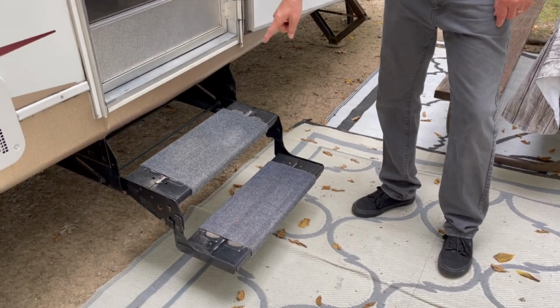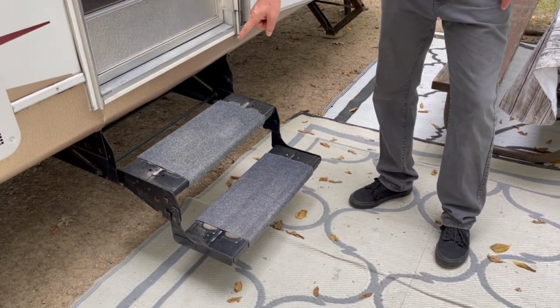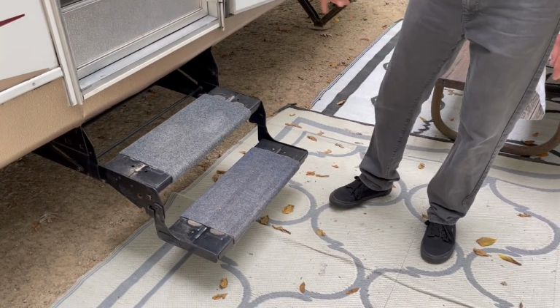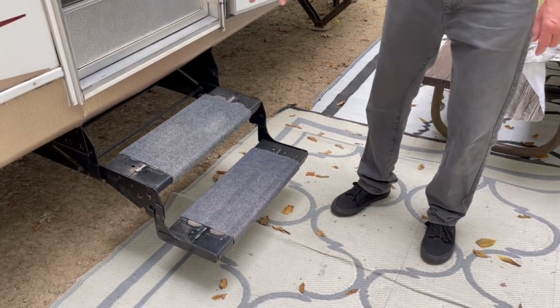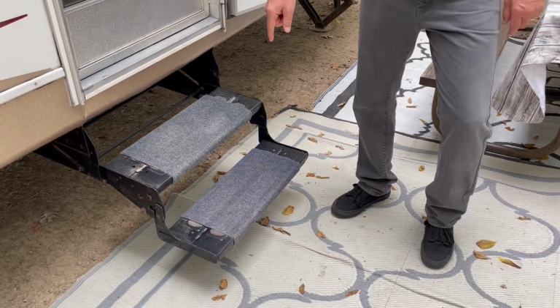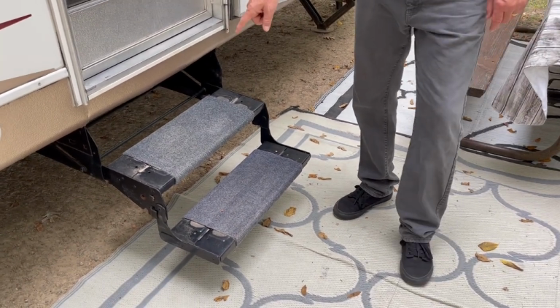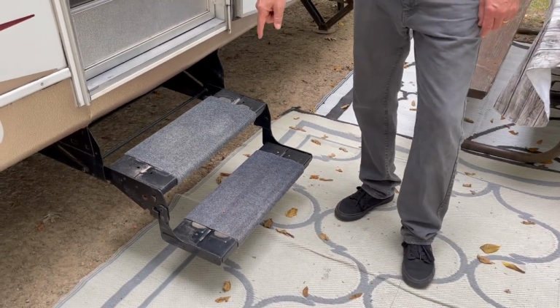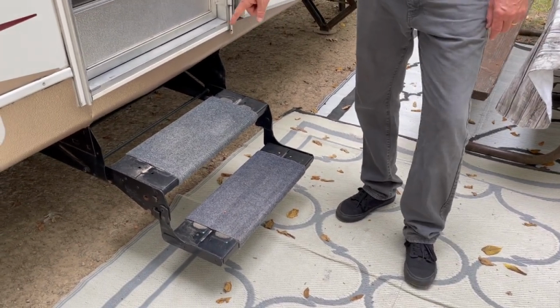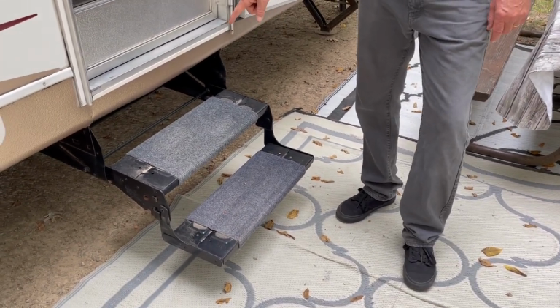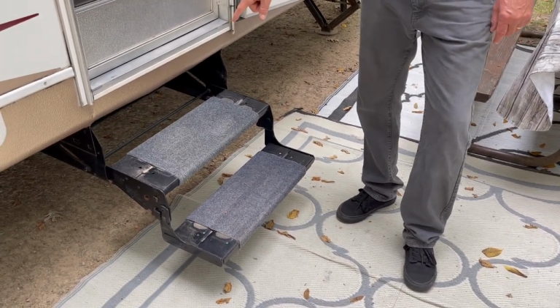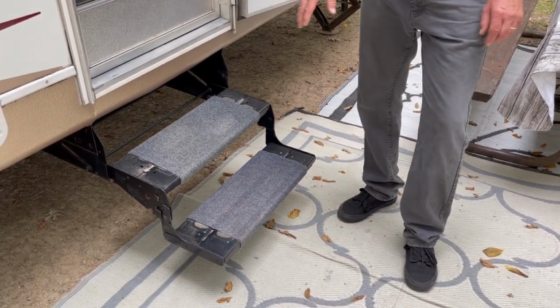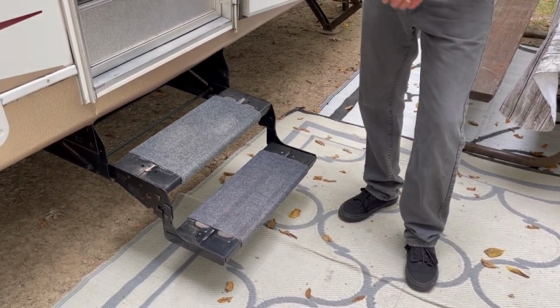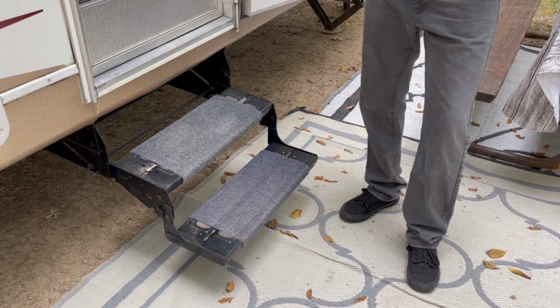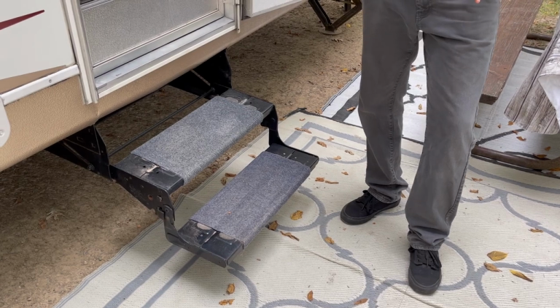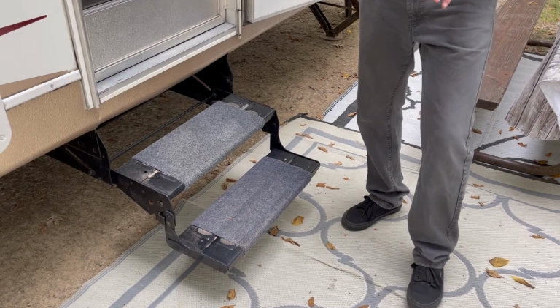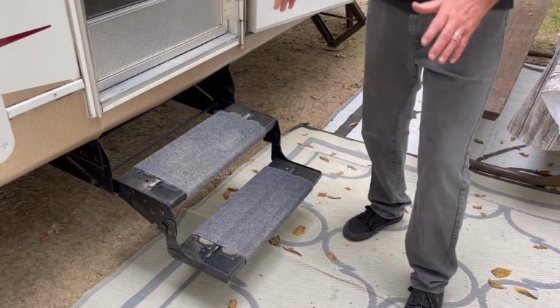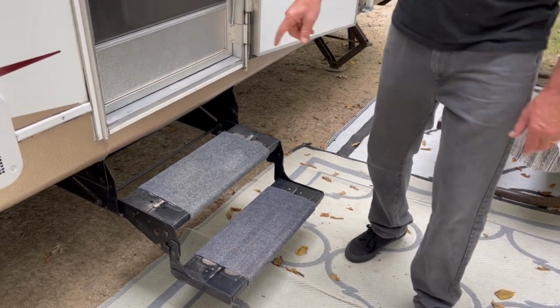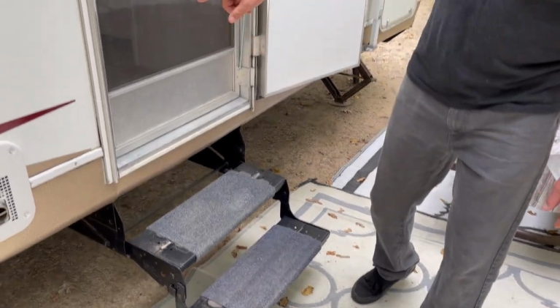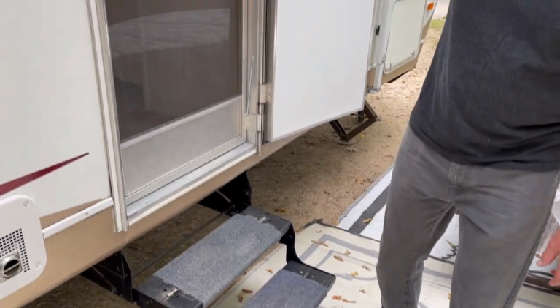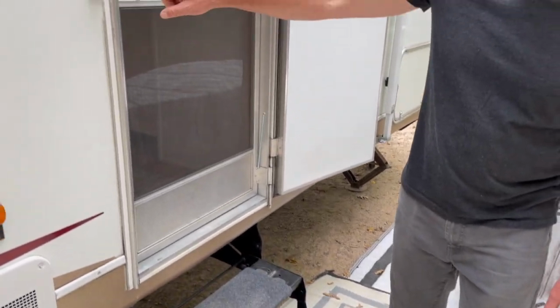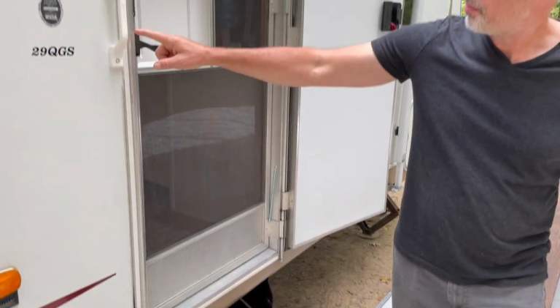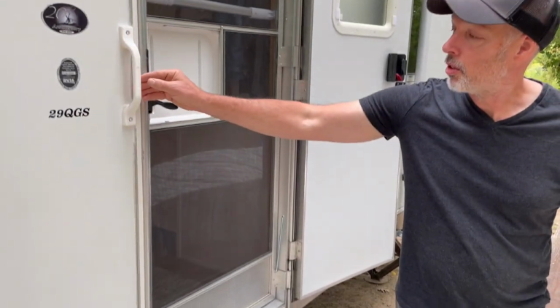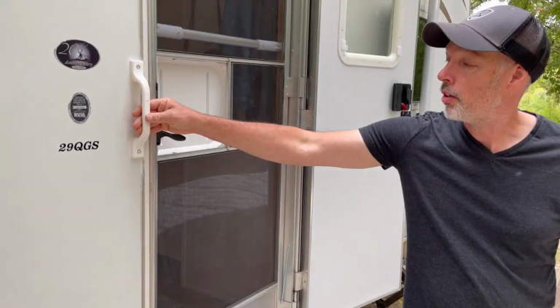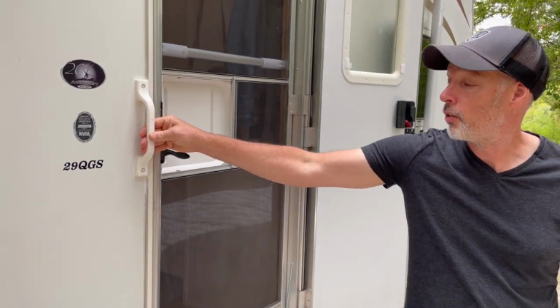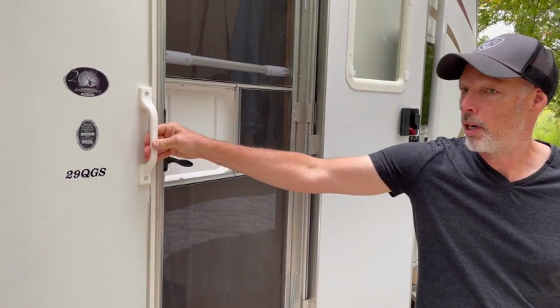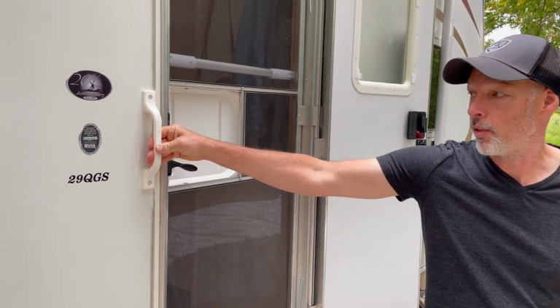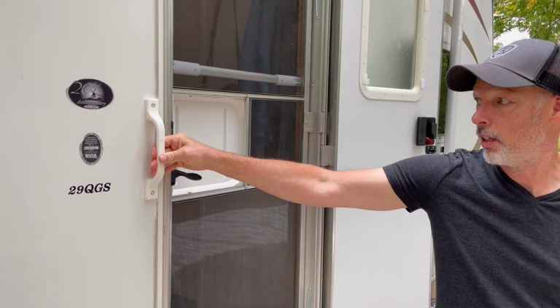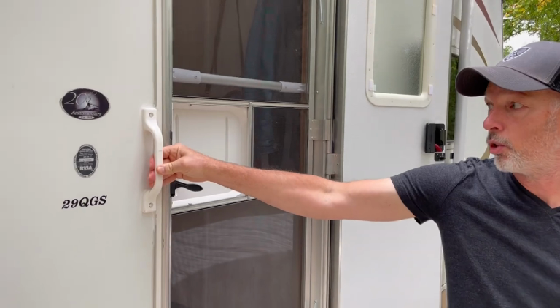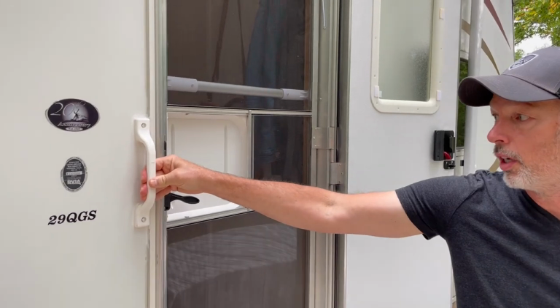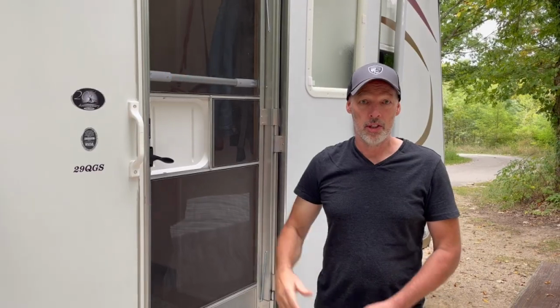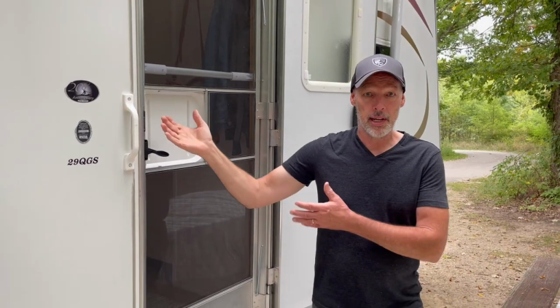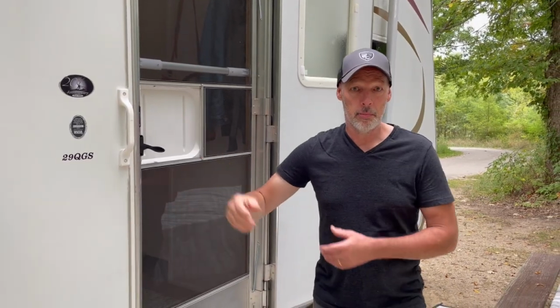Down here we've got this RV wraparound step rug. Most of these are made by Camp Co. And if you pan over here to this RV grab bar or grab handle on the door, we just kept that simple.